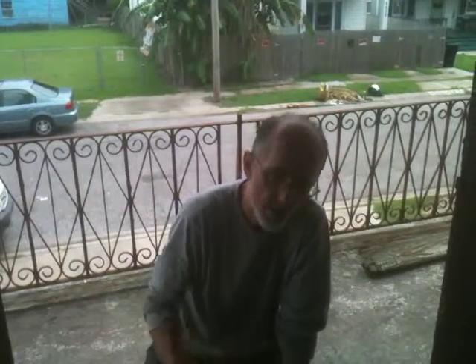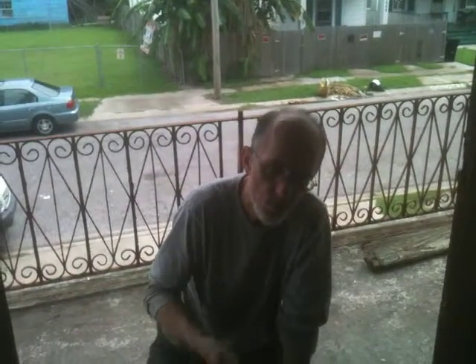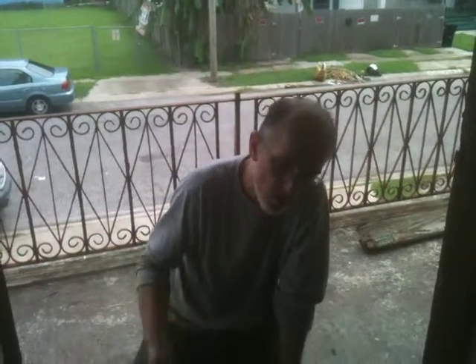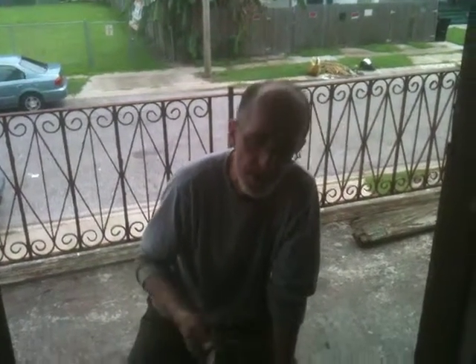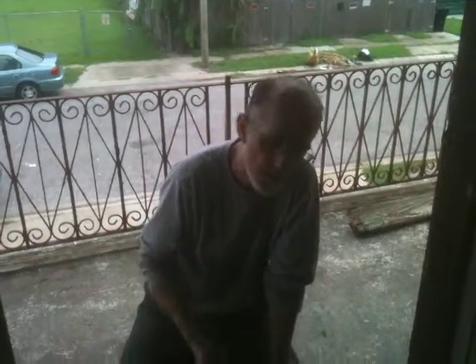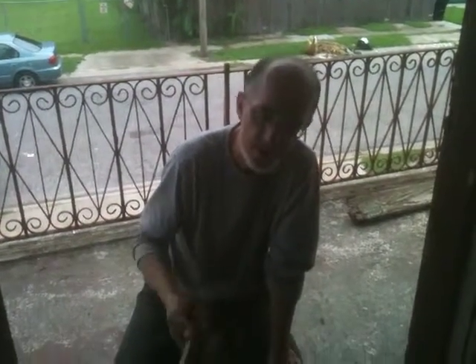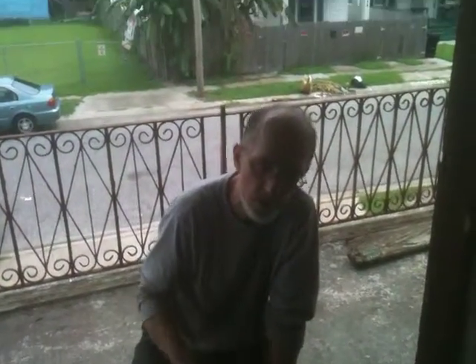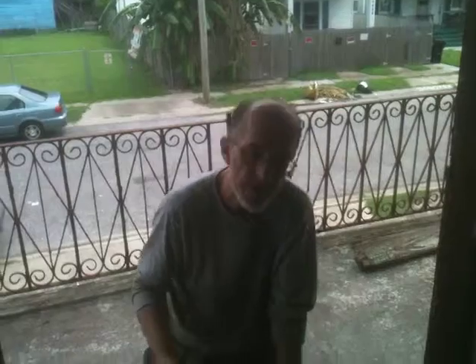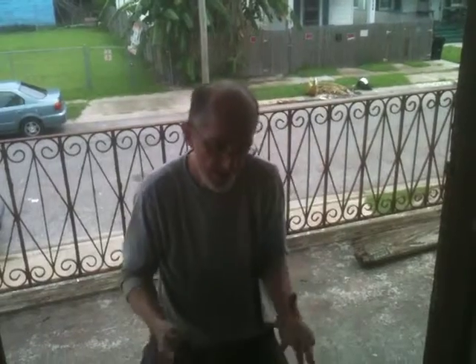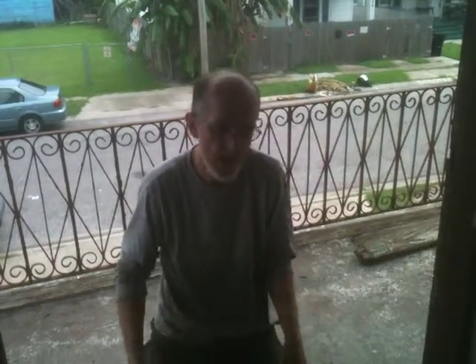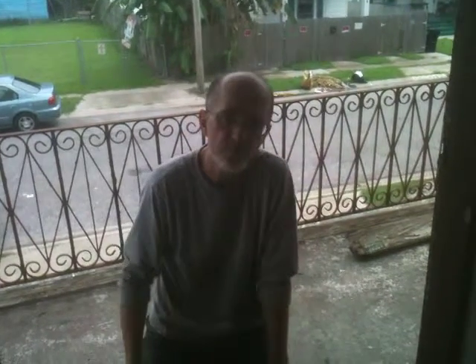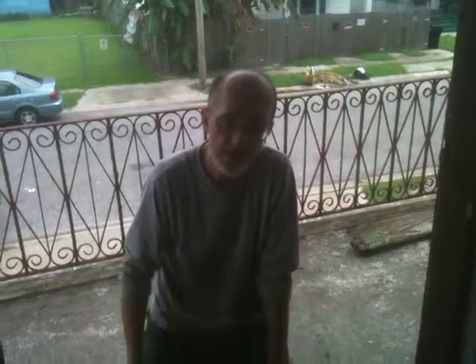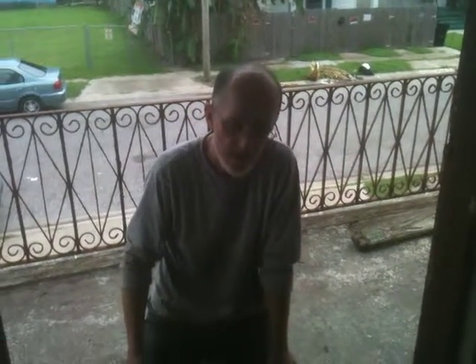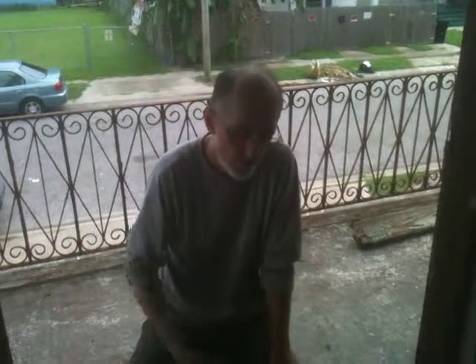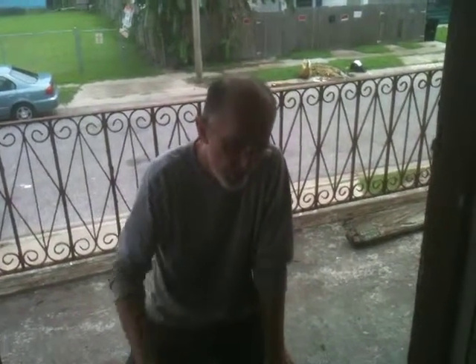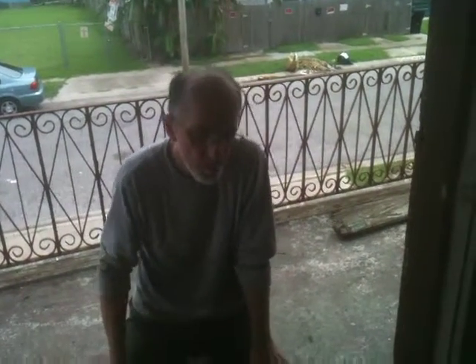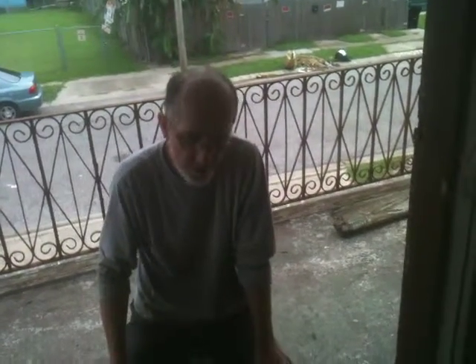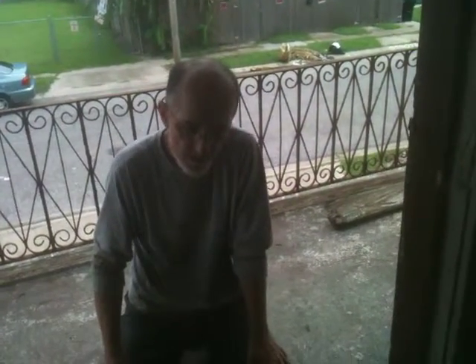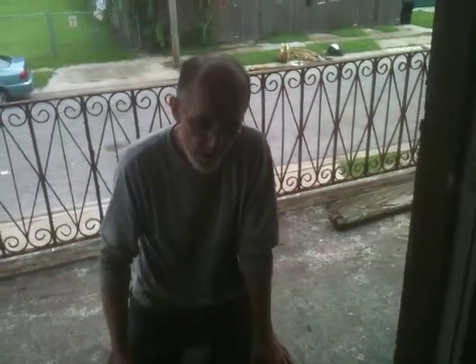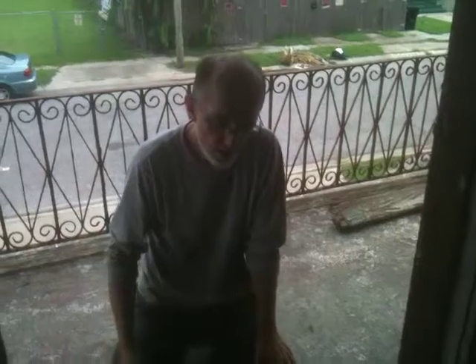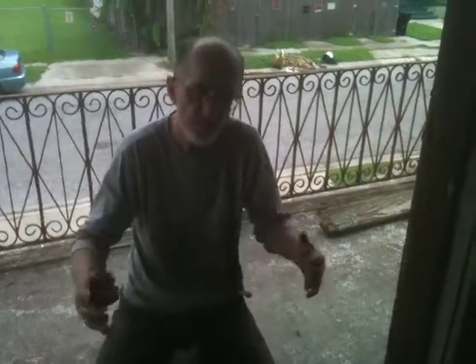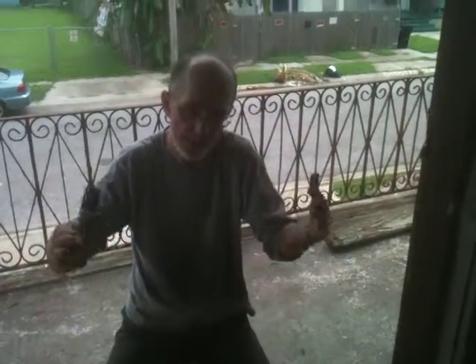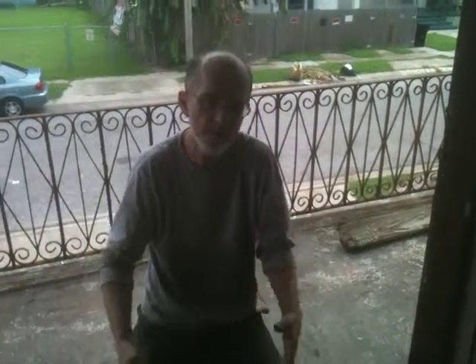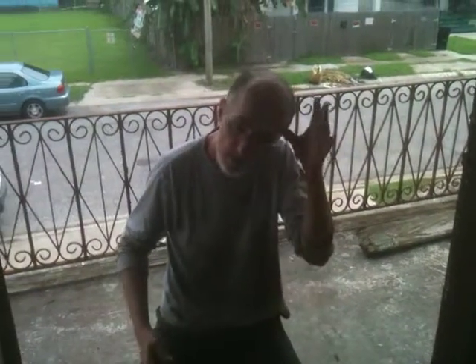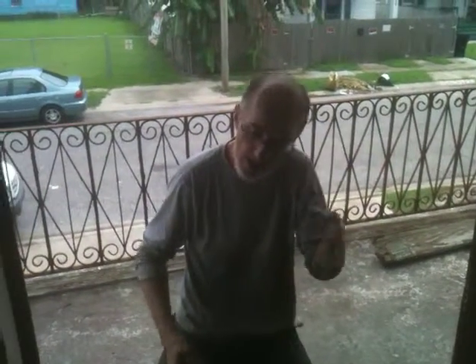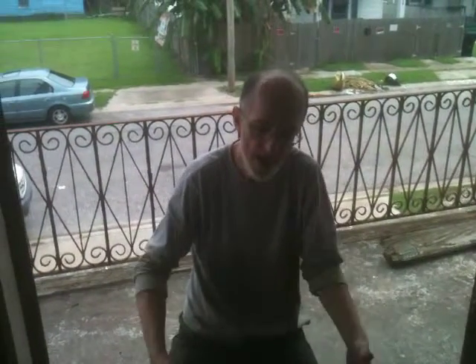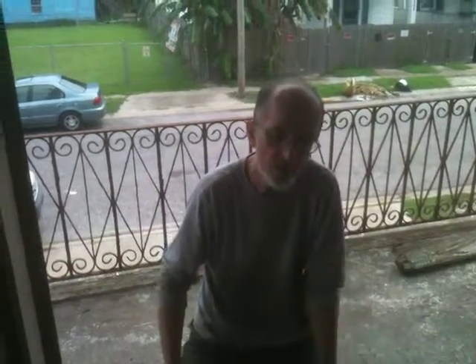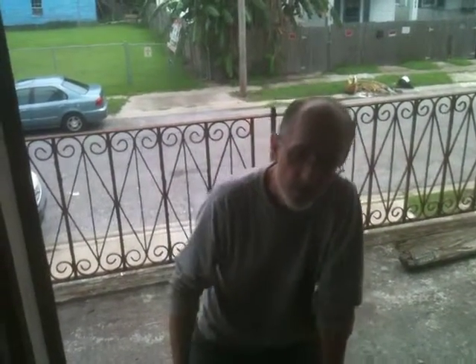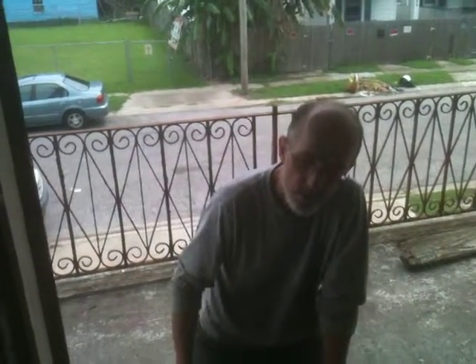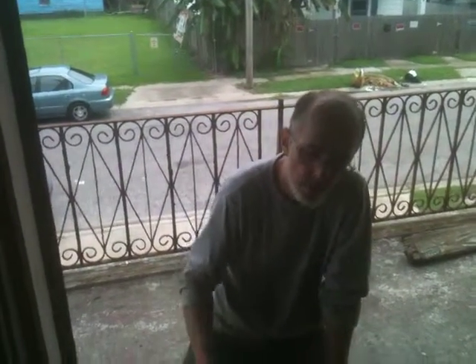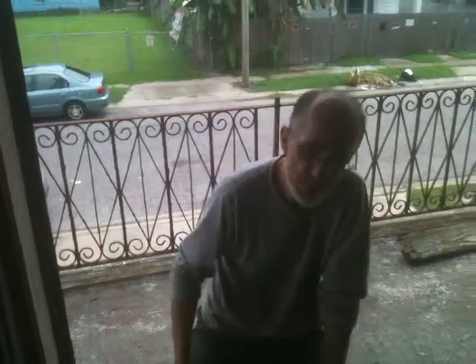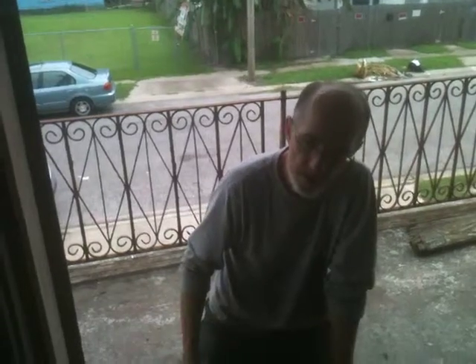Wall-to-wall carpeting, carpet padding, and linoleum keep the house from breathing. So we're stripping away a lot of that. We're pairing this house down to its basic essence.